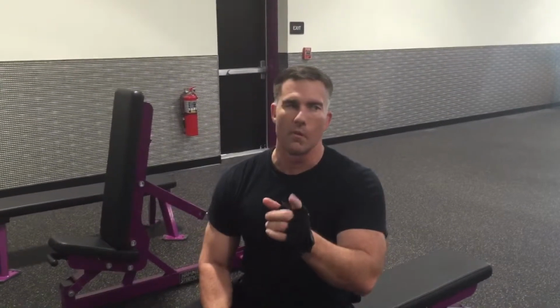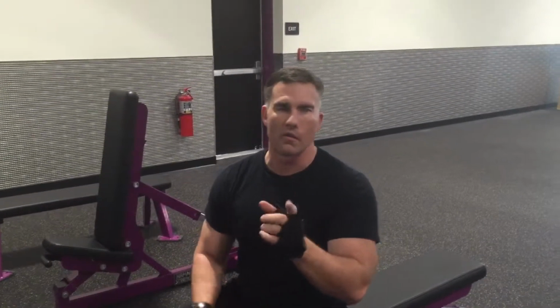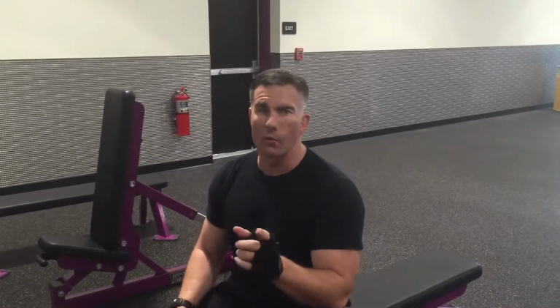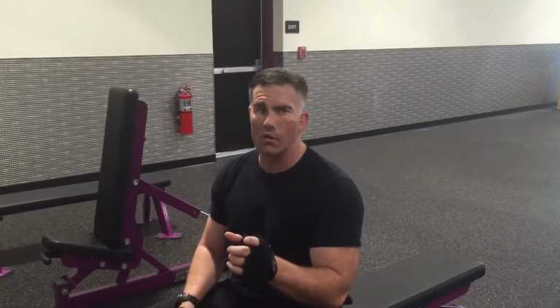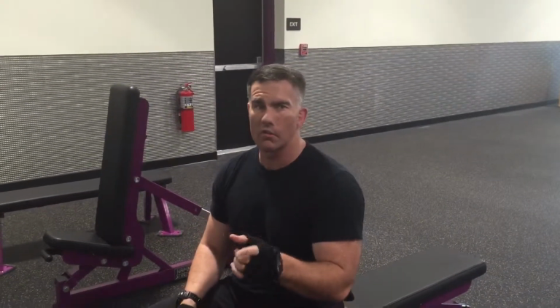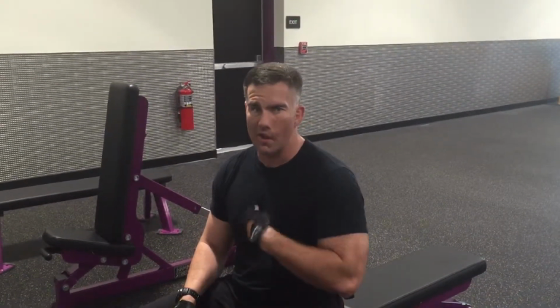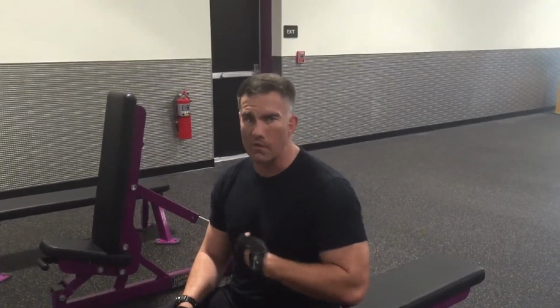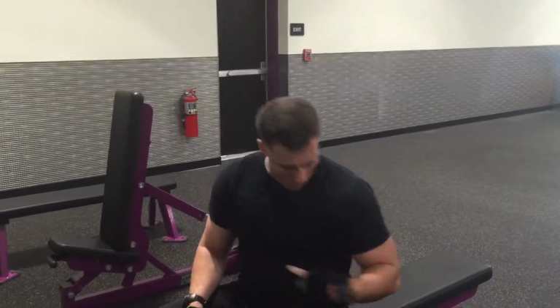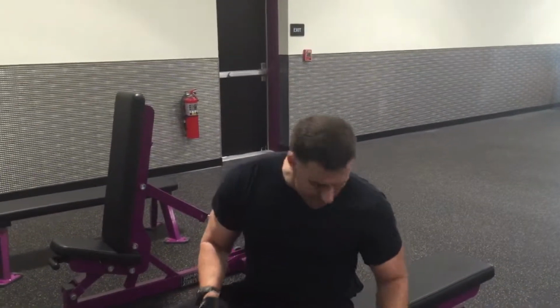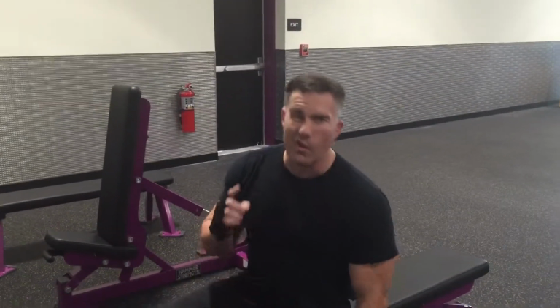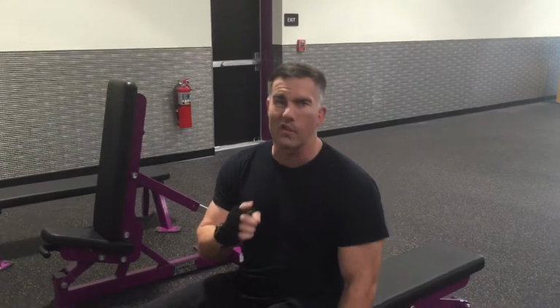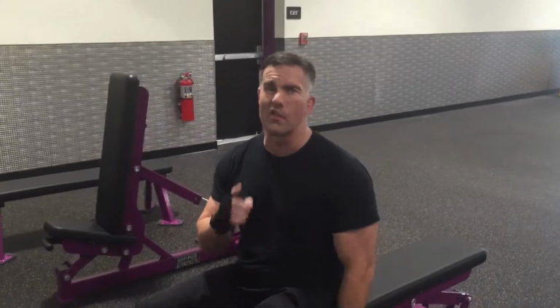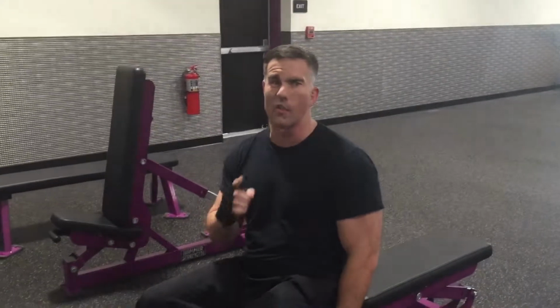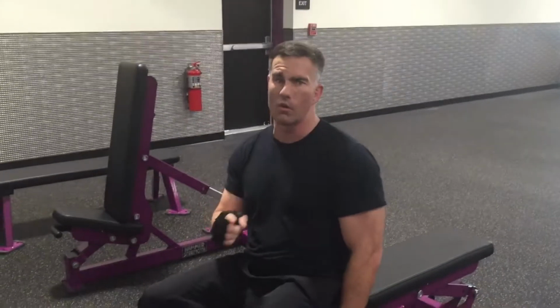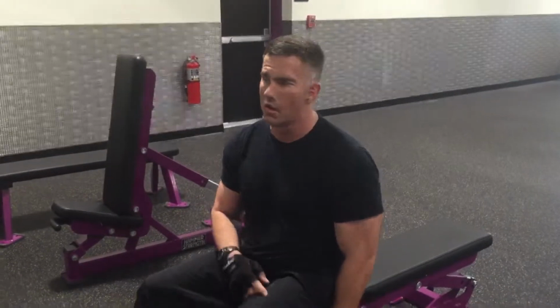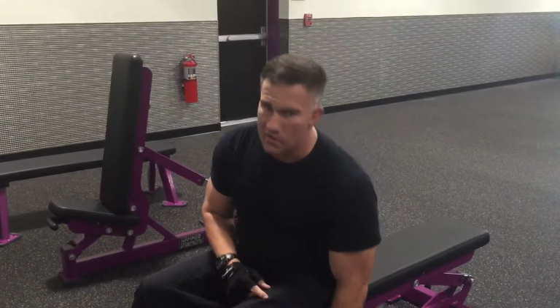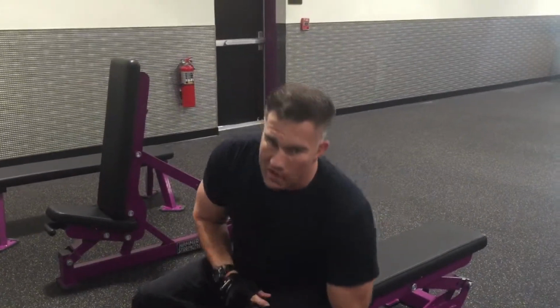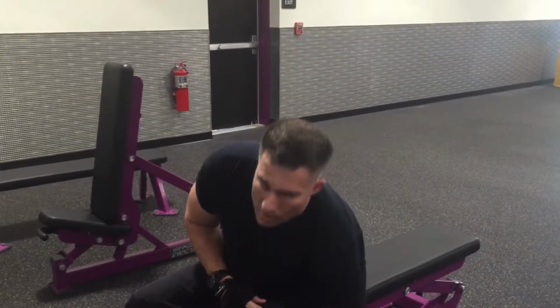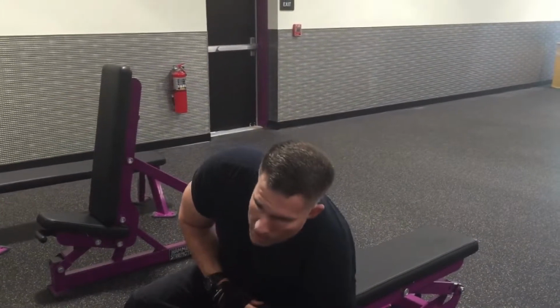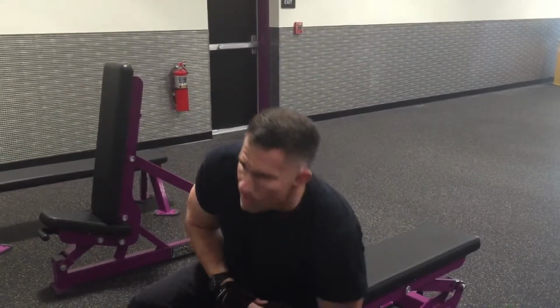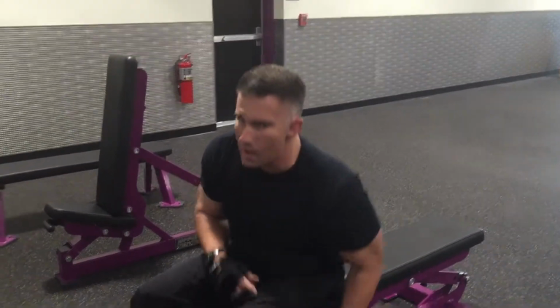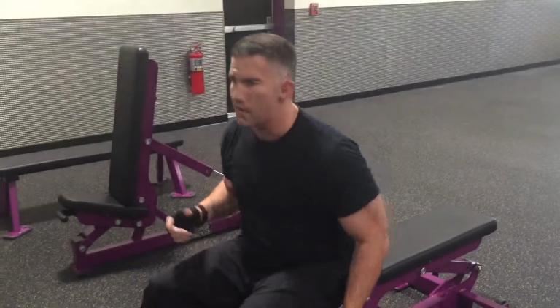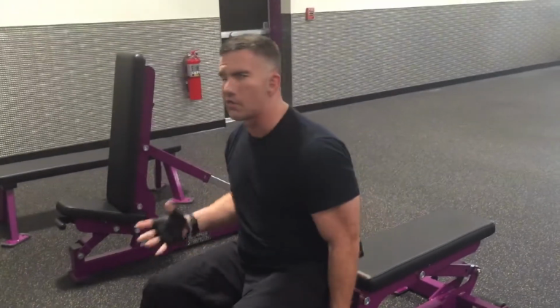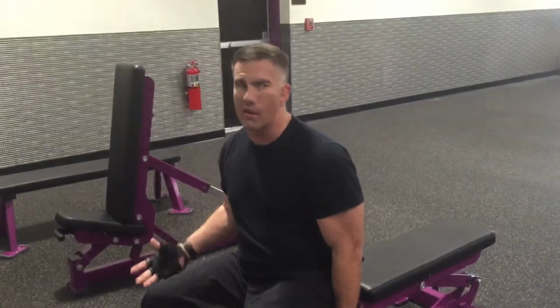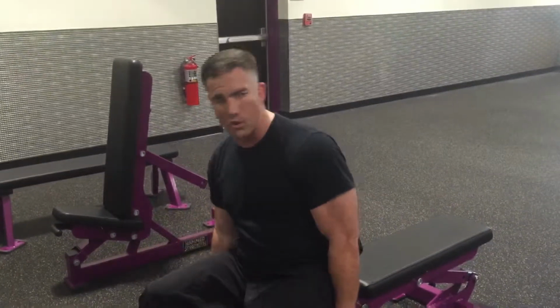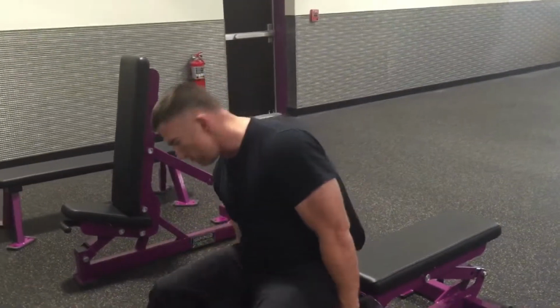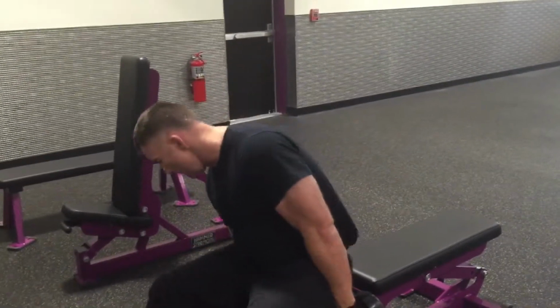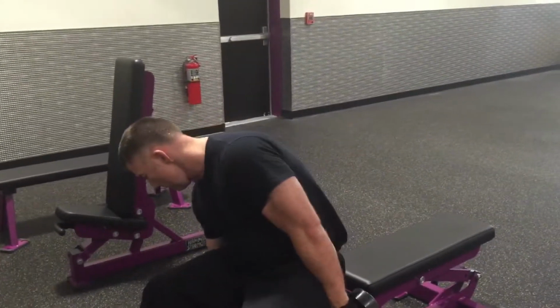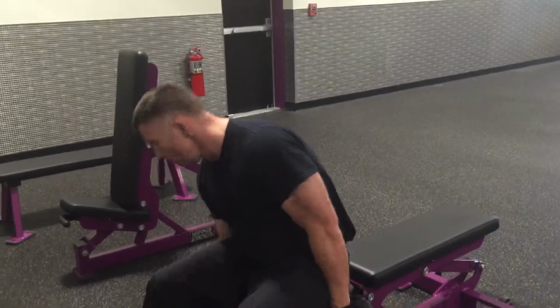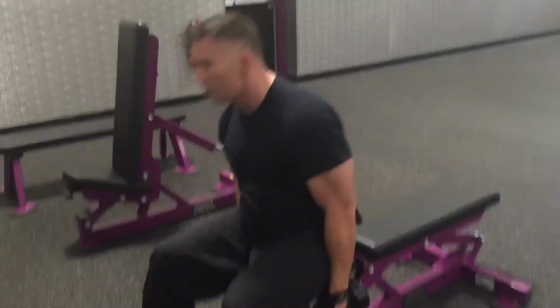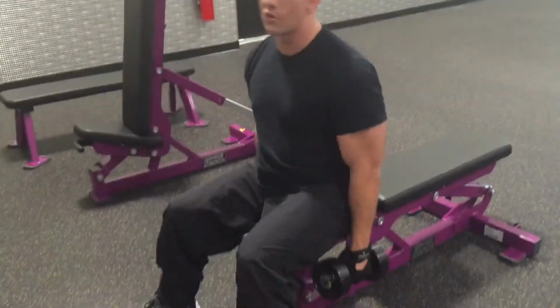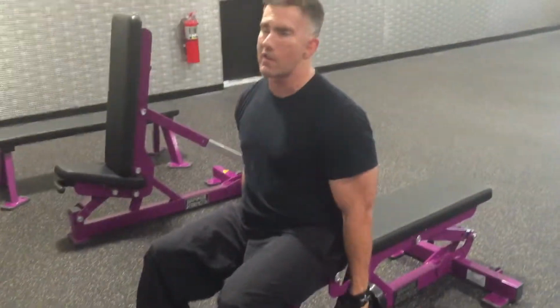People have been around the world, I've been around the world, but this is a whole different around the world. This thing — don't take a lot of weight. It's all about controlling your body, controlling the weight.